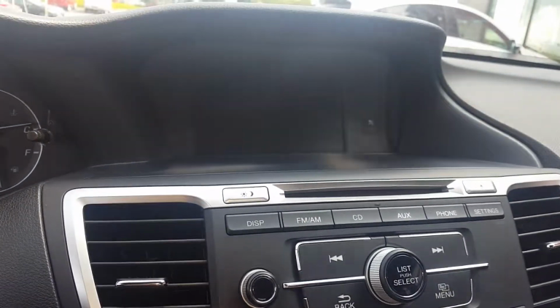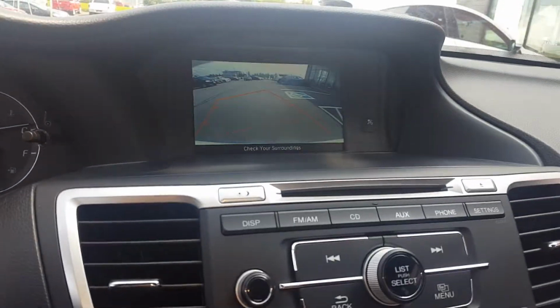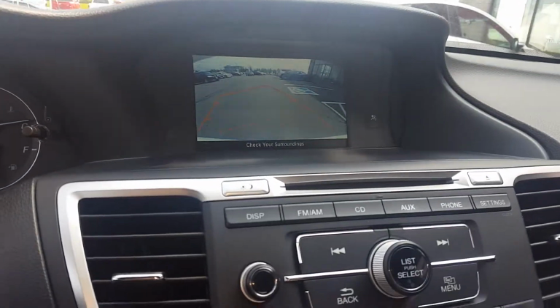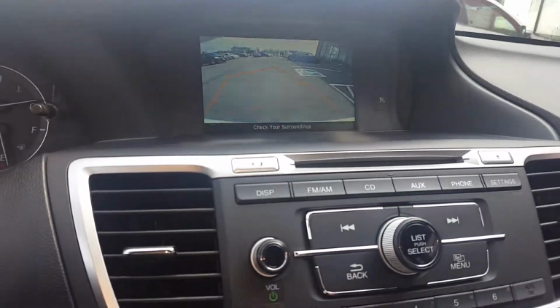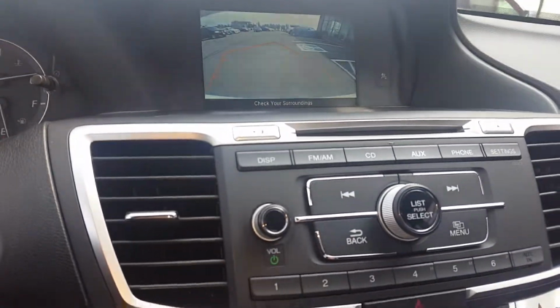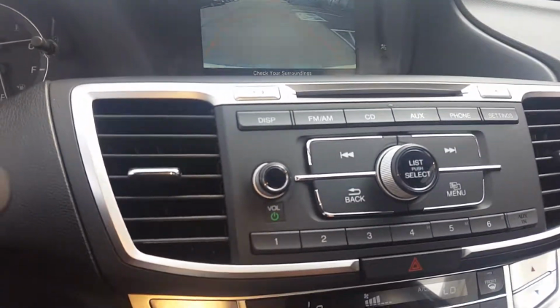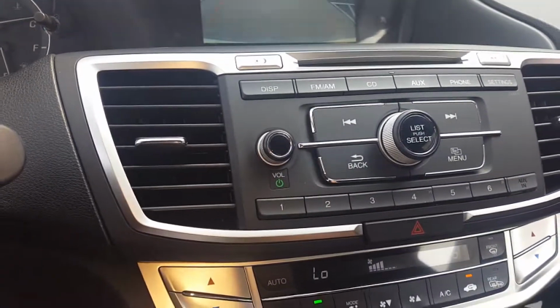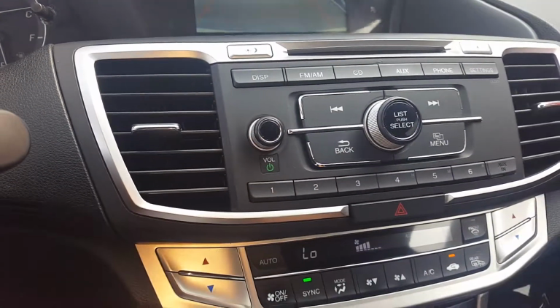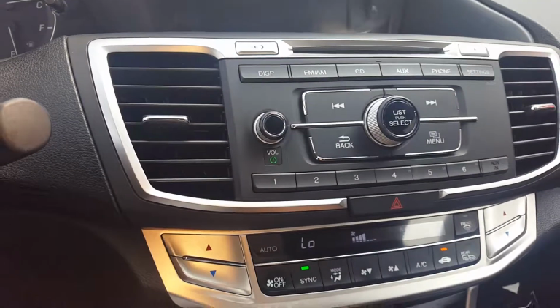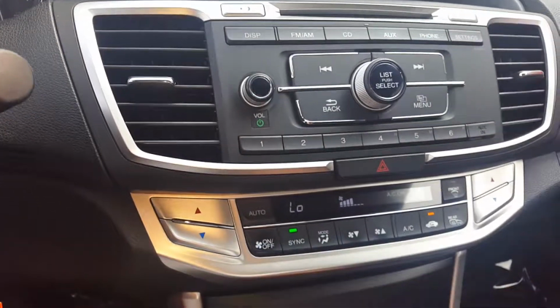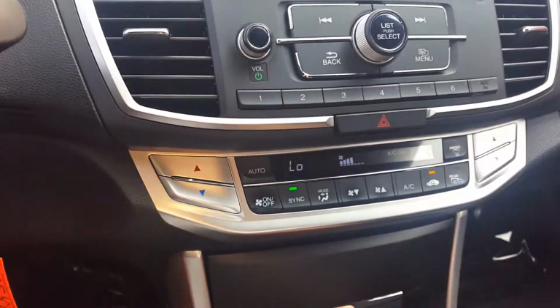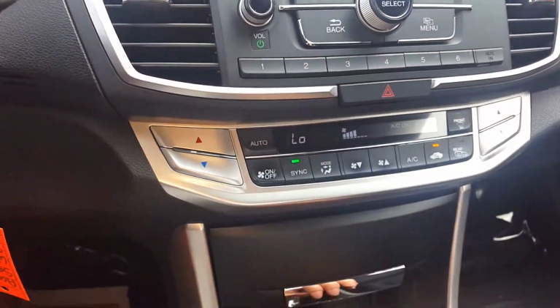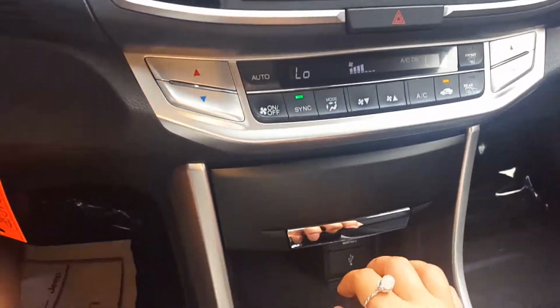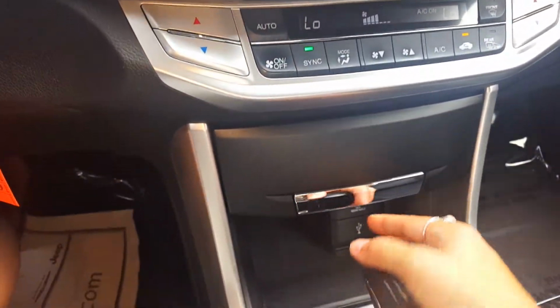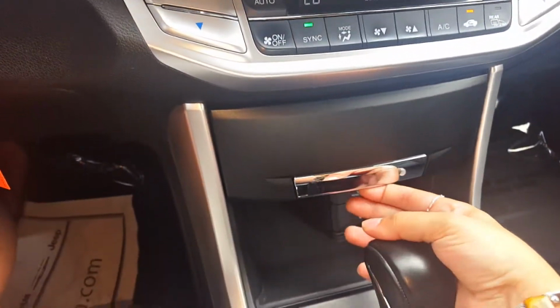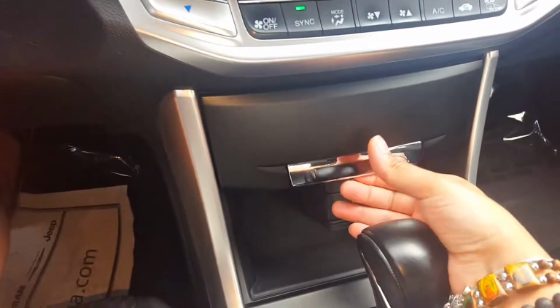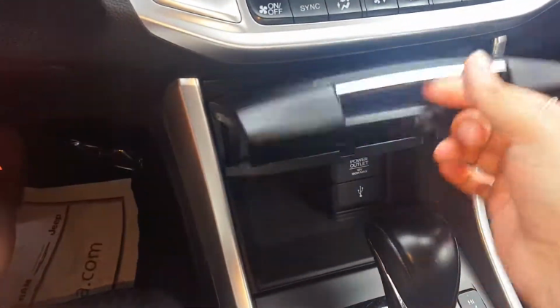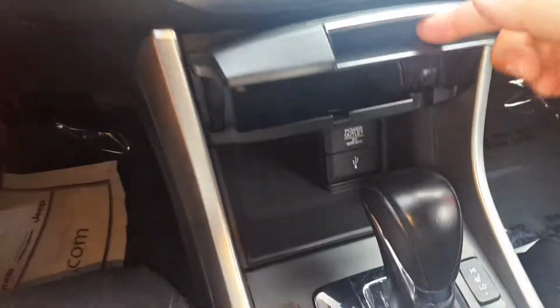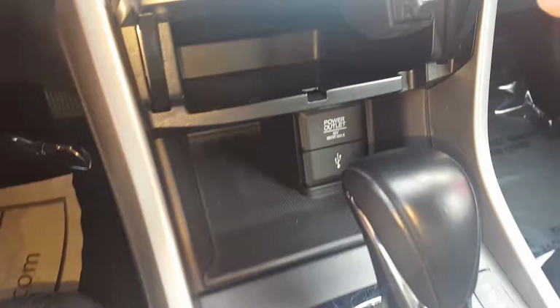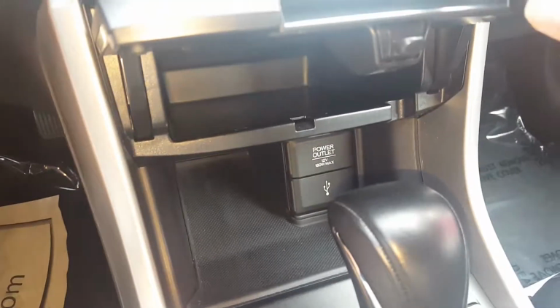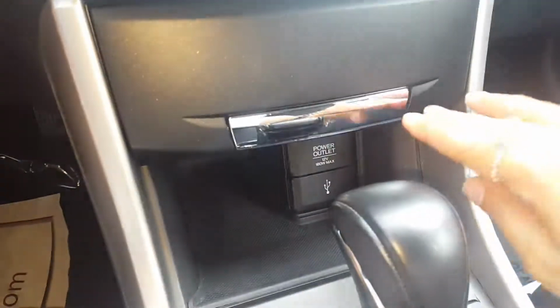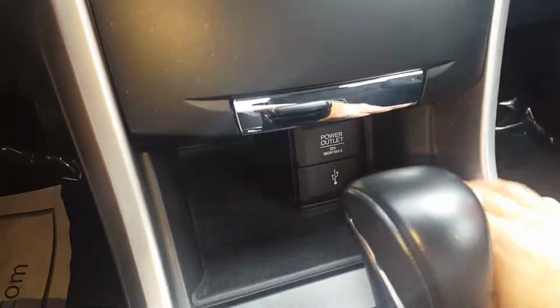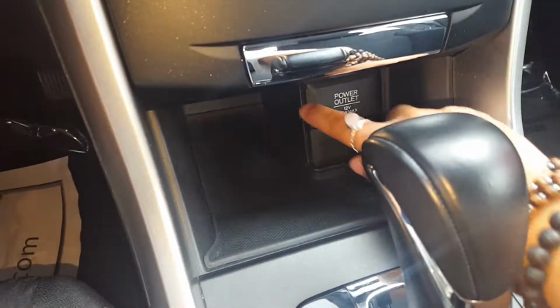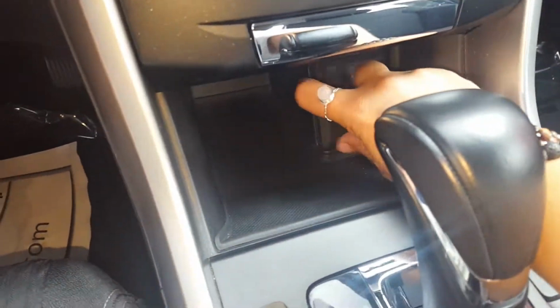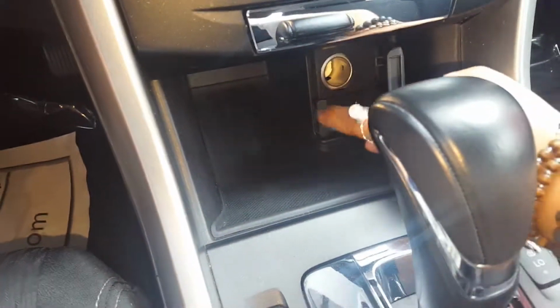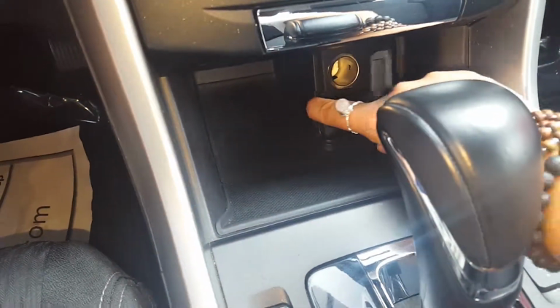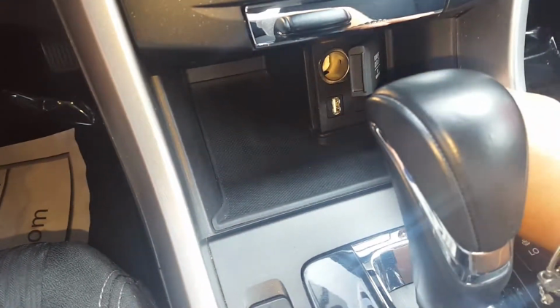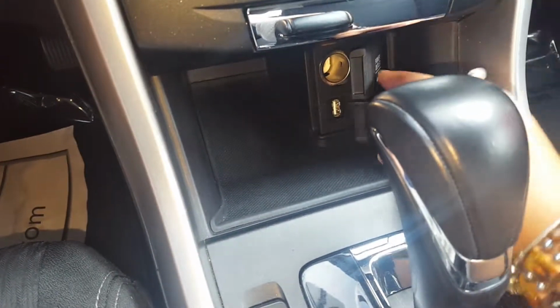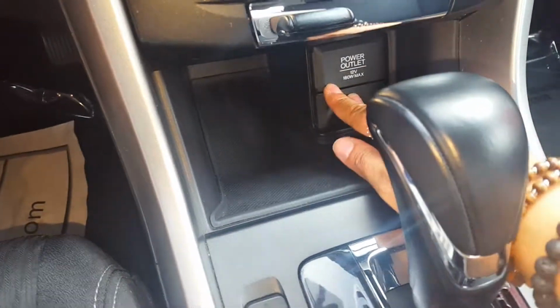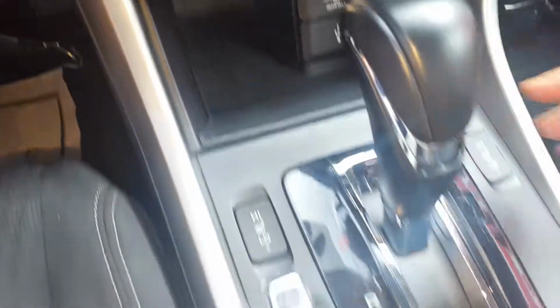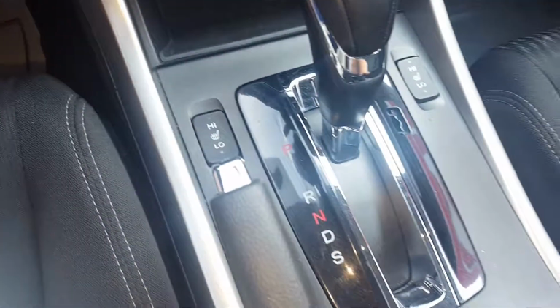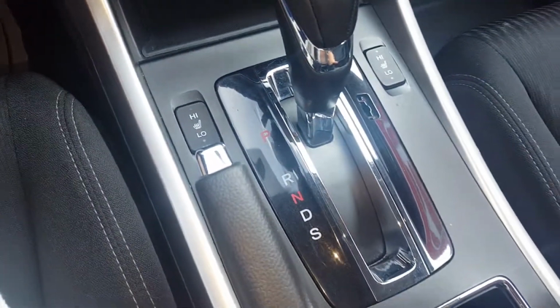Backup camera works well. Storage there. Your 12-volt USB. Heated seats.